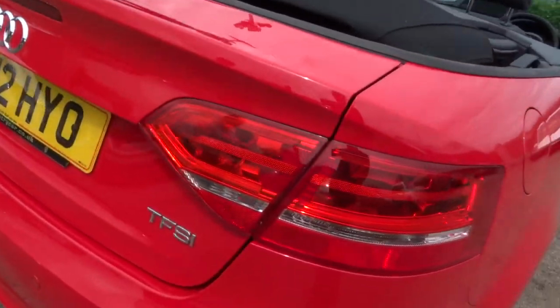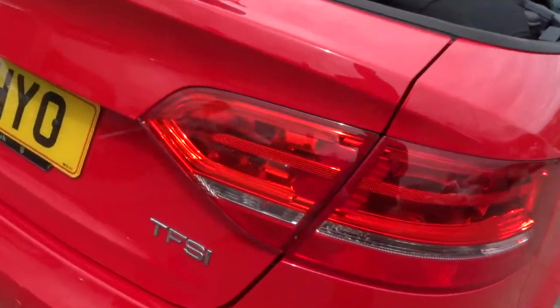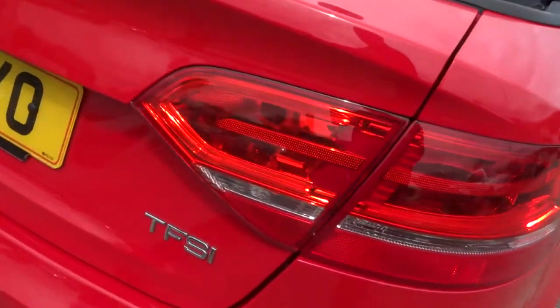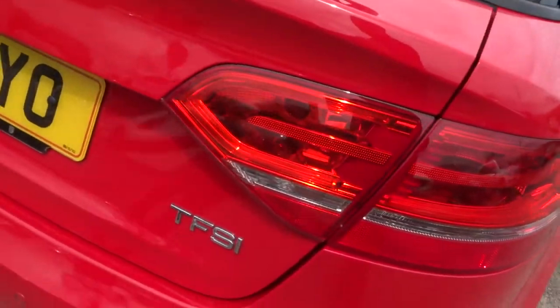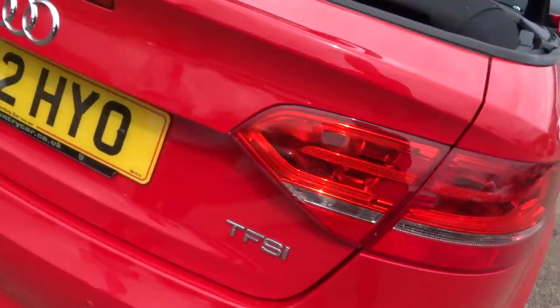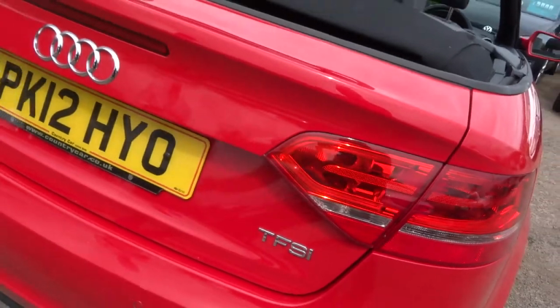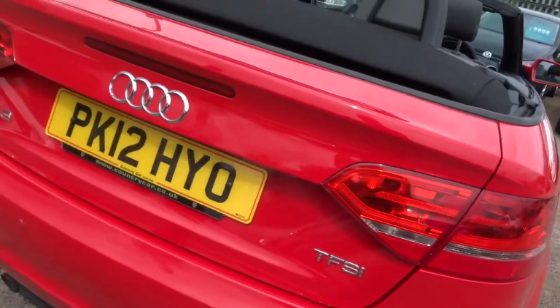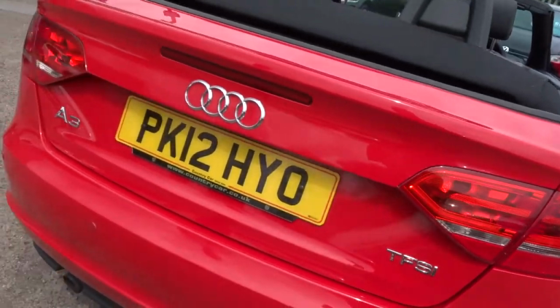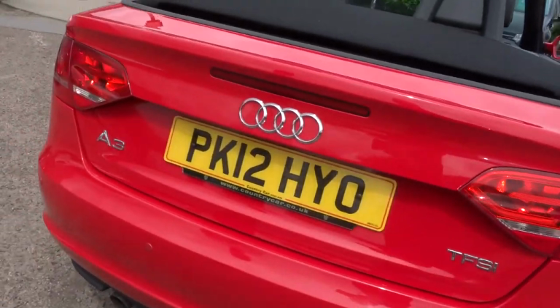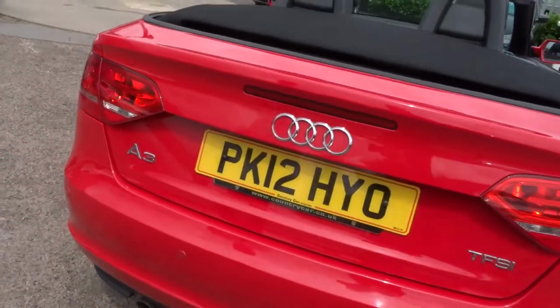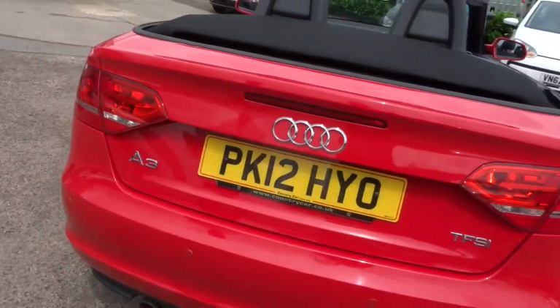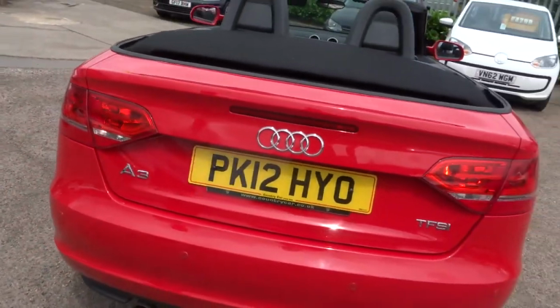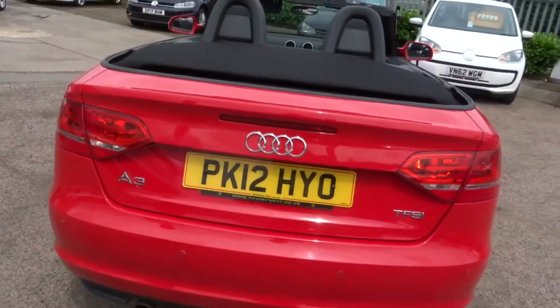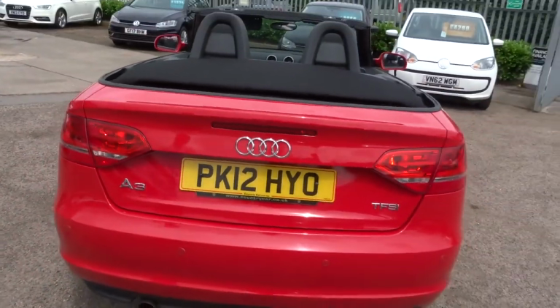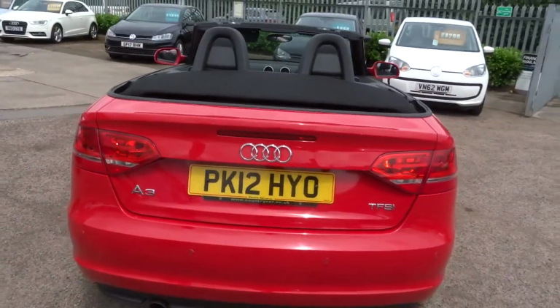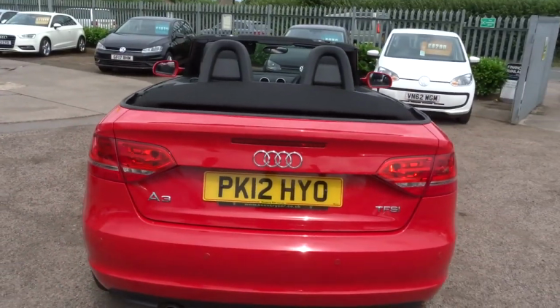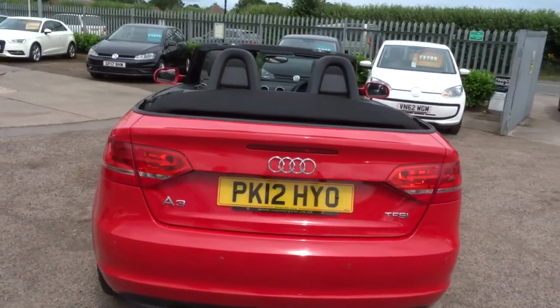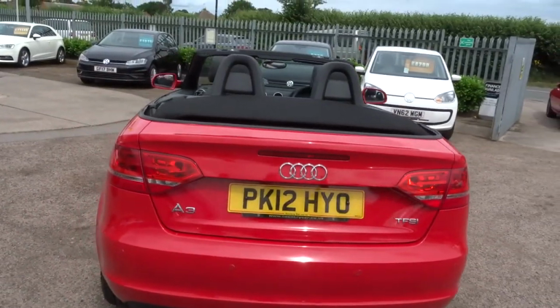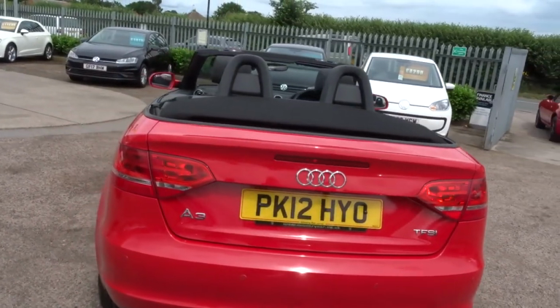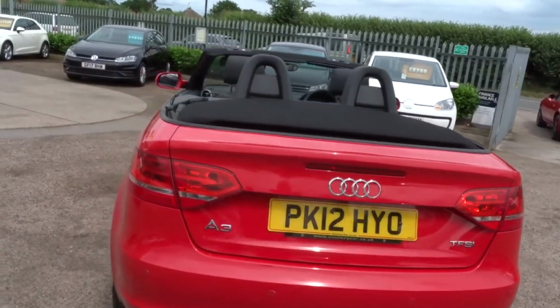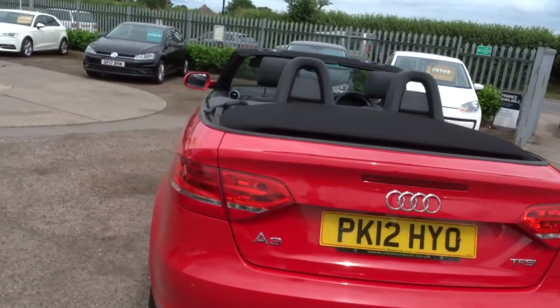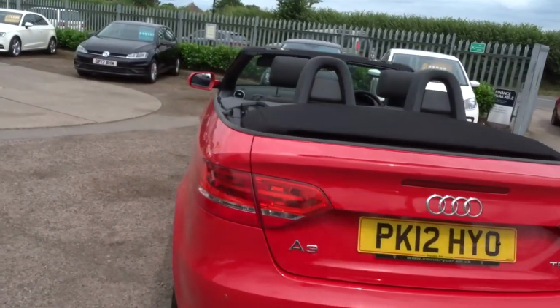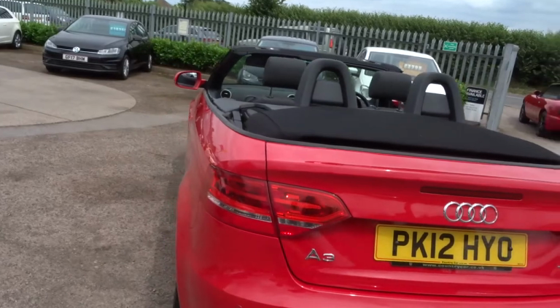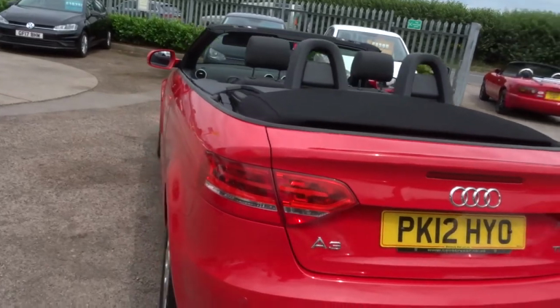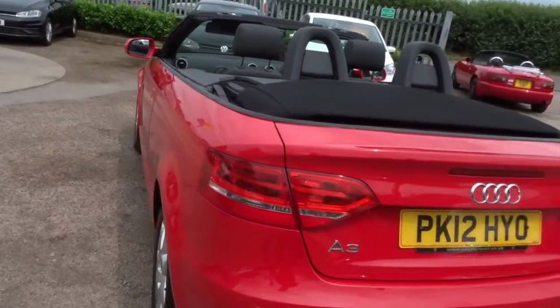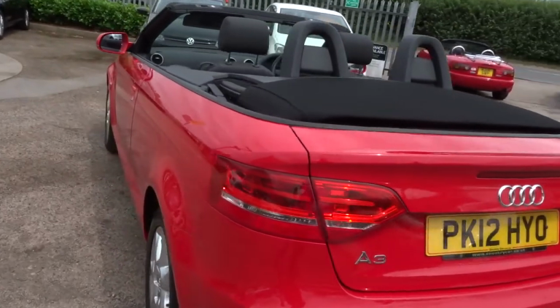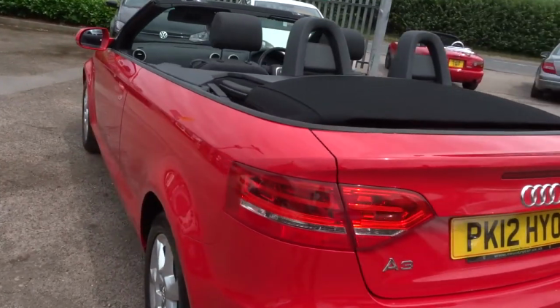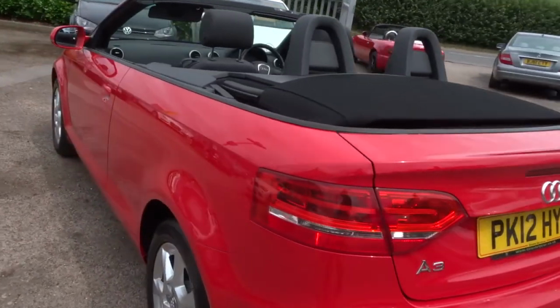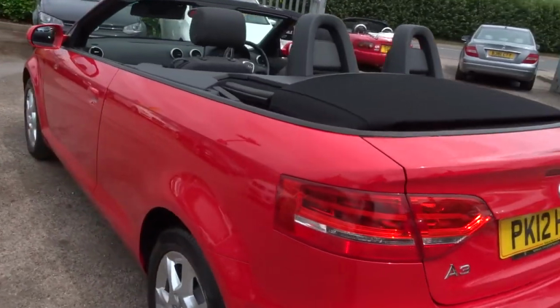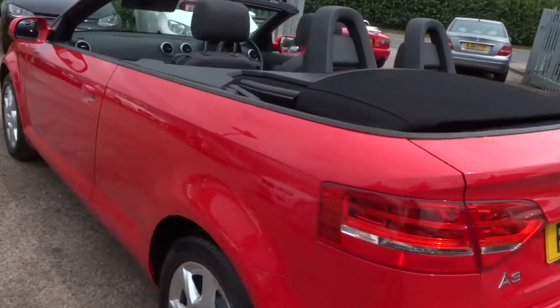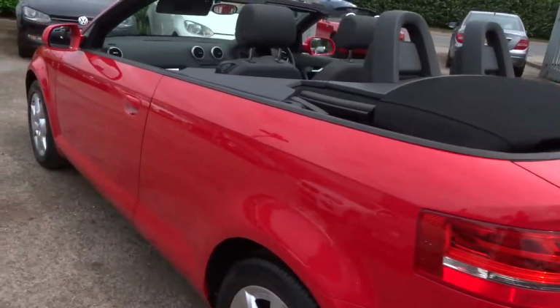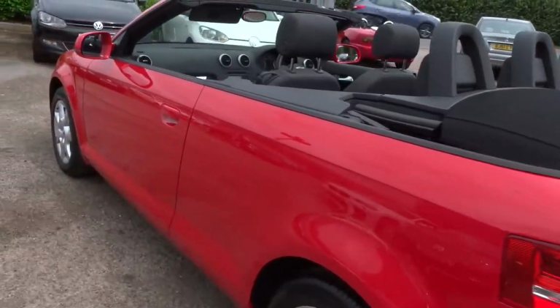It's the petrol — it's a 1.2 which is 49 miles per gallon, and it's got 105bhp so it's not sluggish.